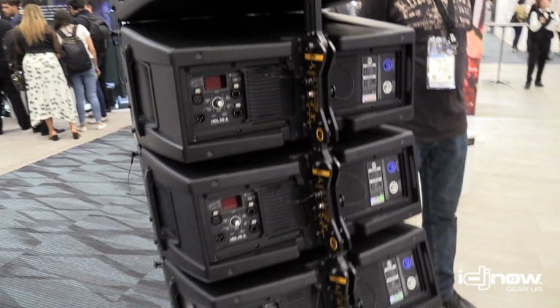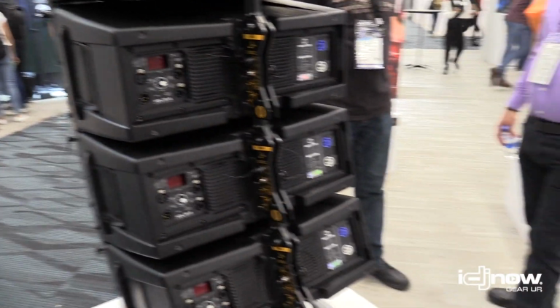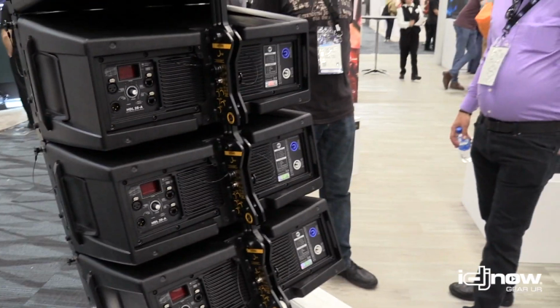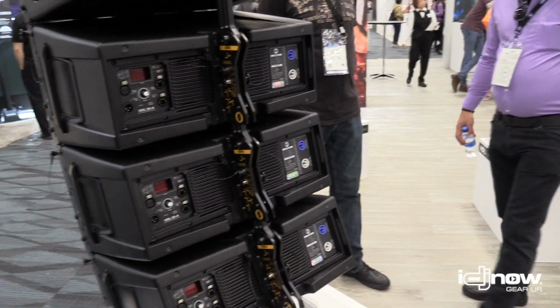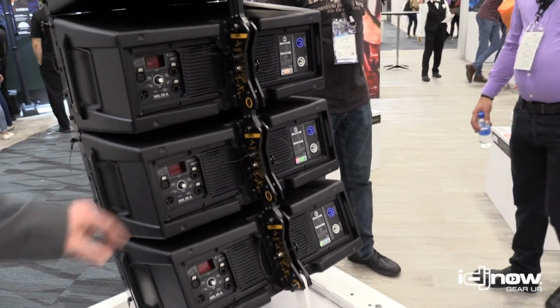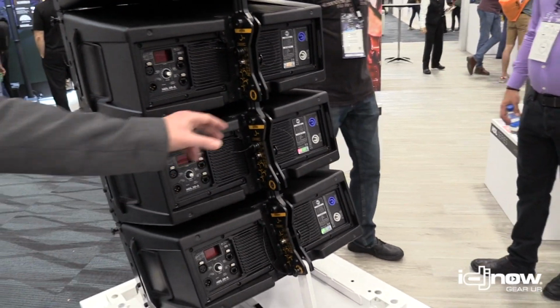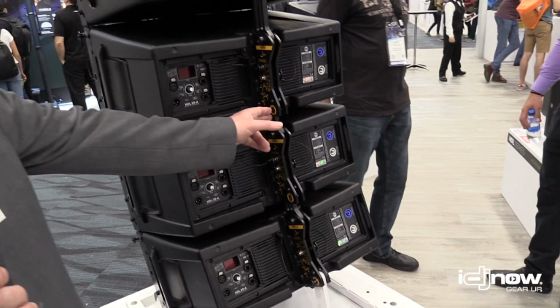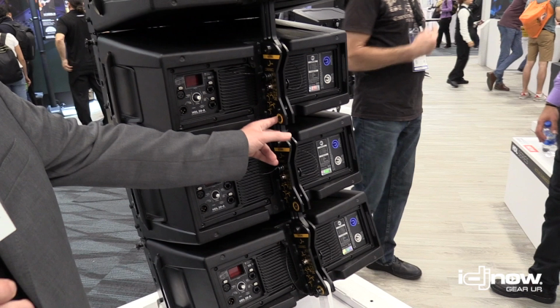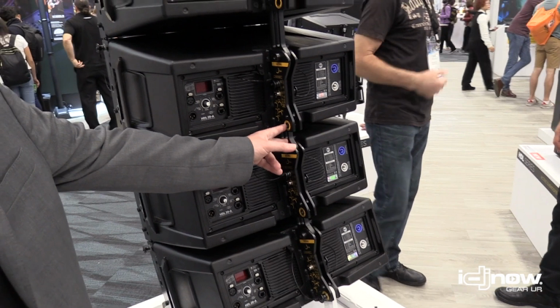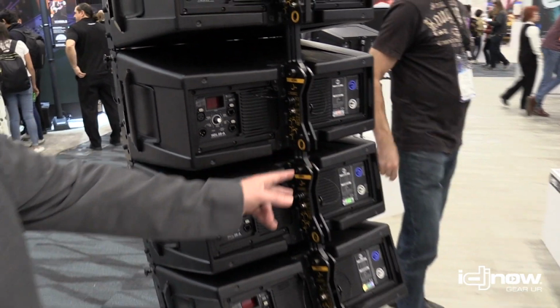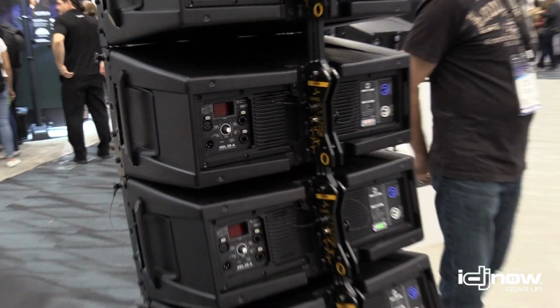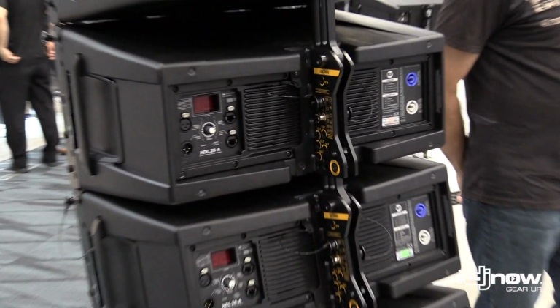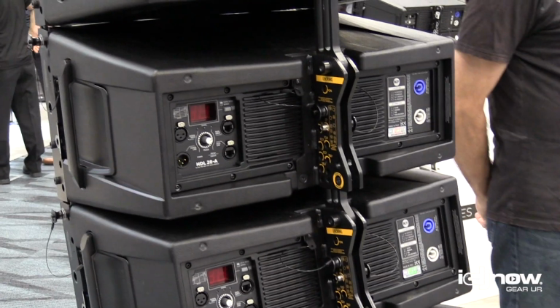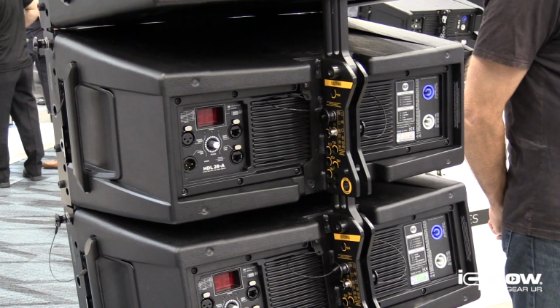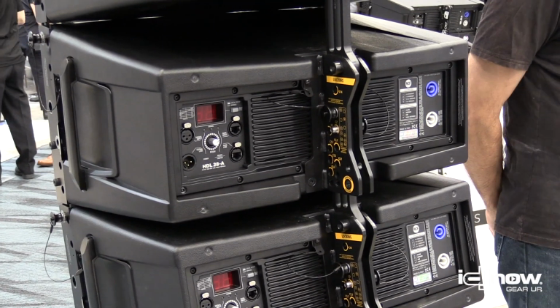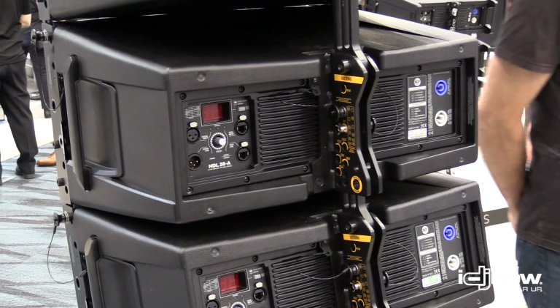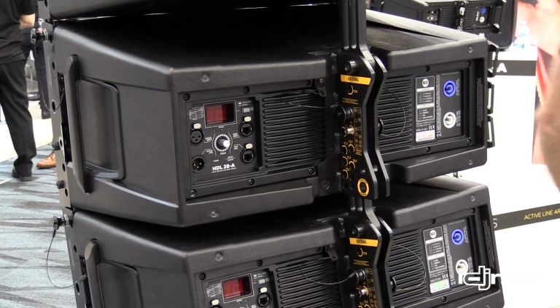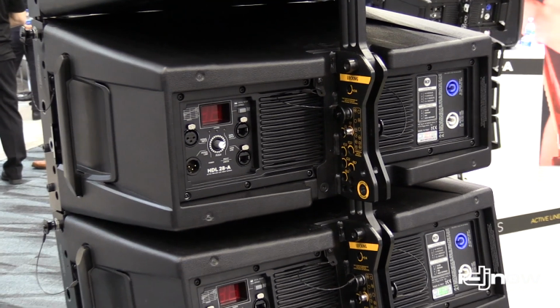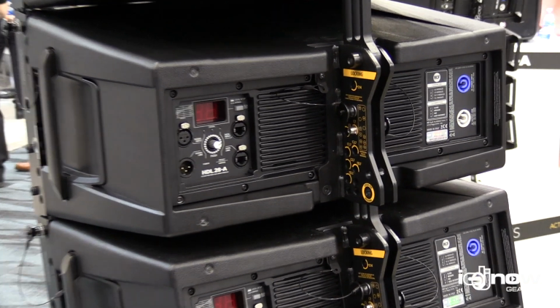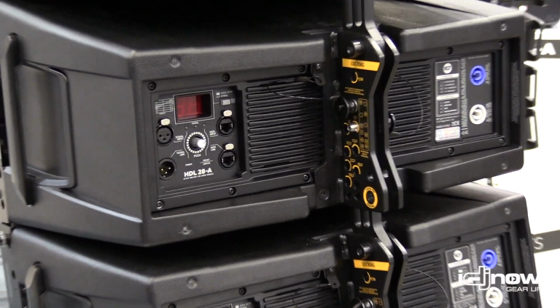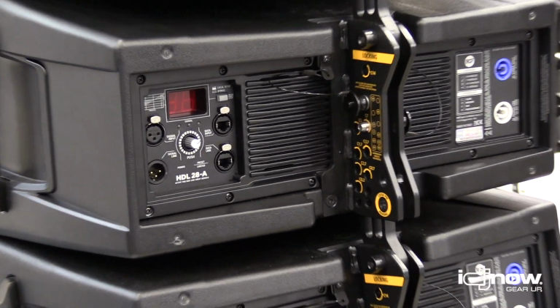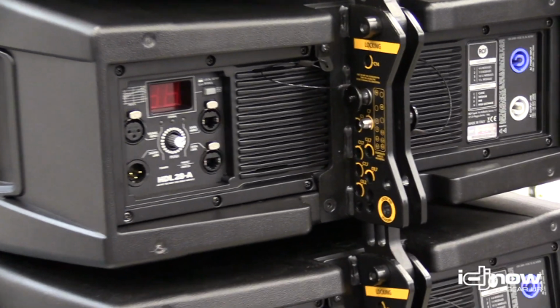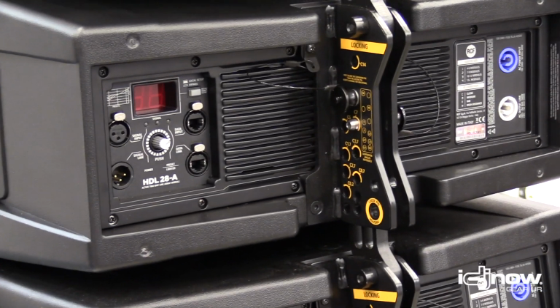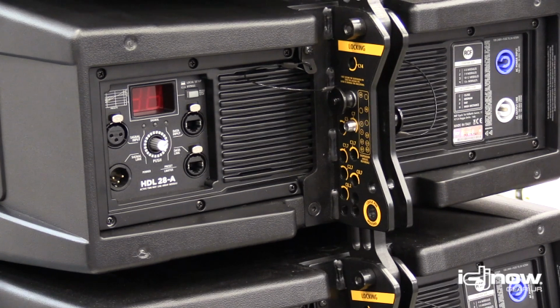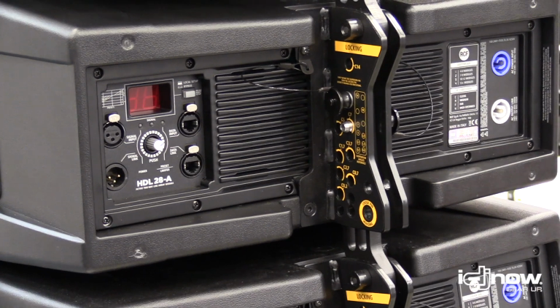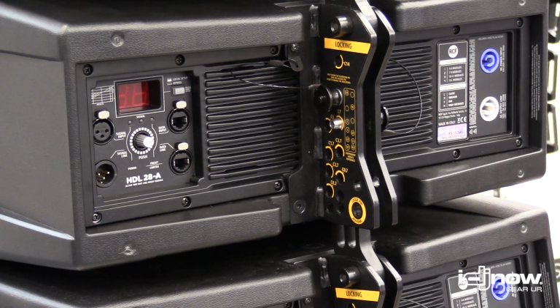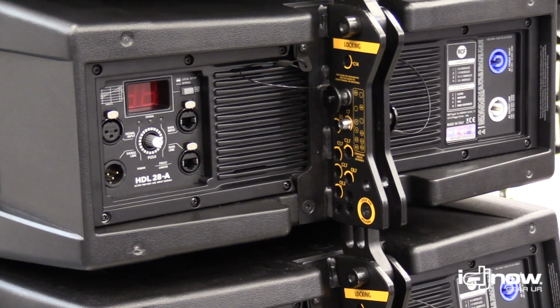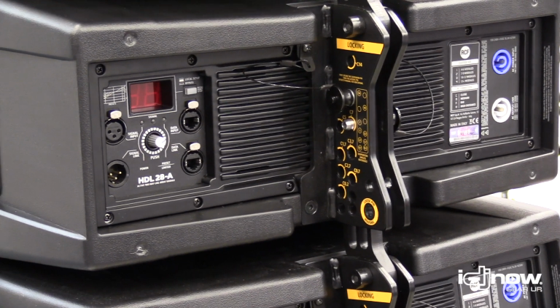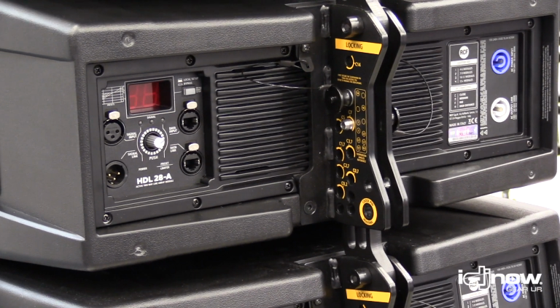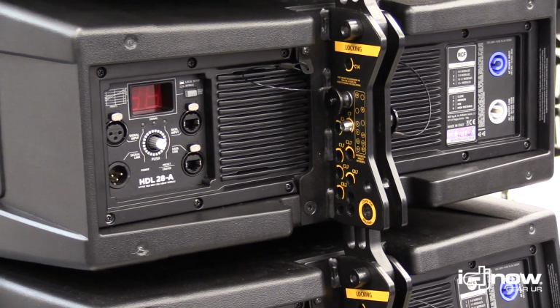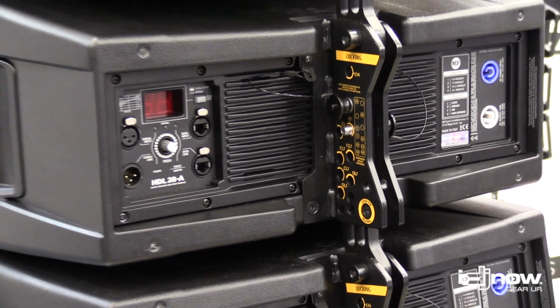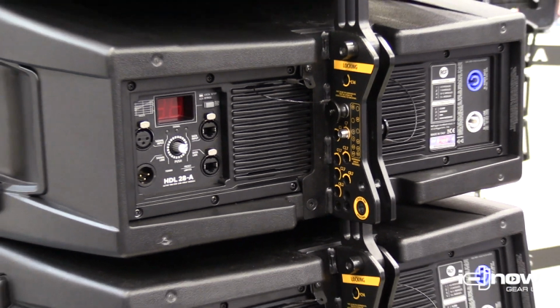It also has upgraded hardware. It has the compression hardware on the back for easy deployment — essentially you're flying four boxes at a time instead of one box at a time when you're rigging.